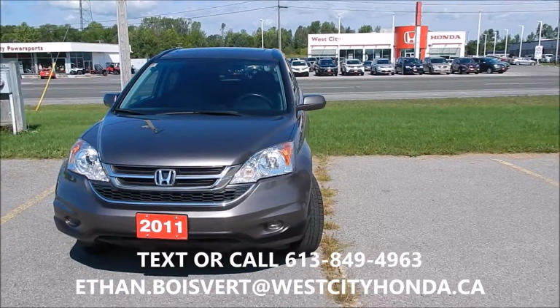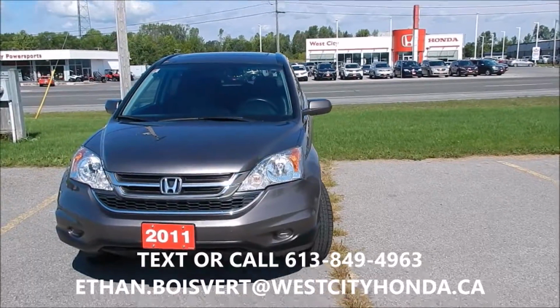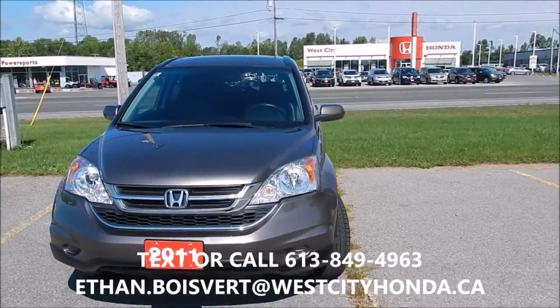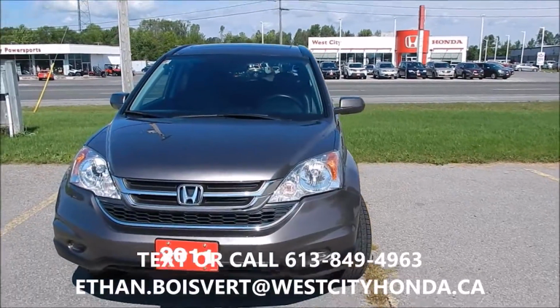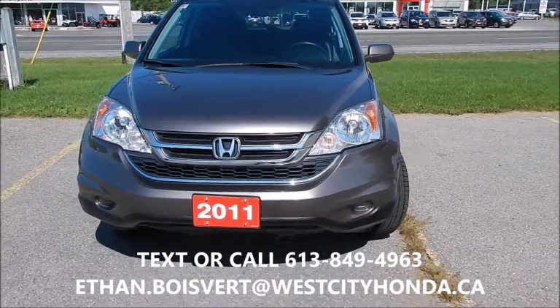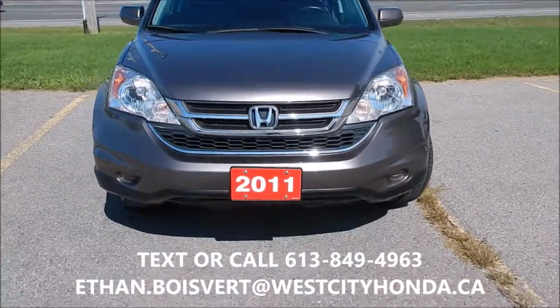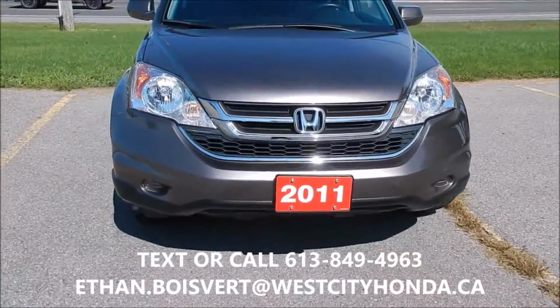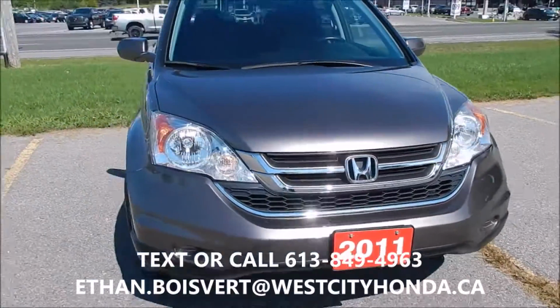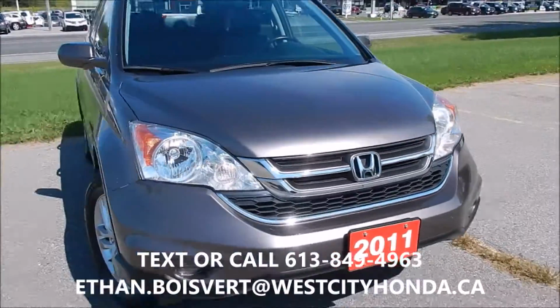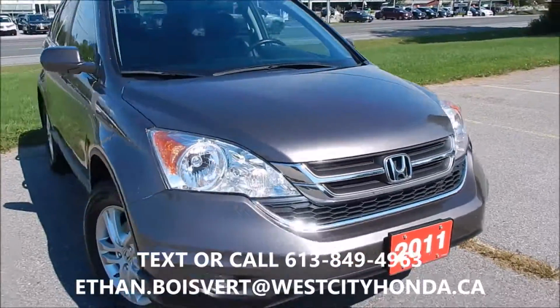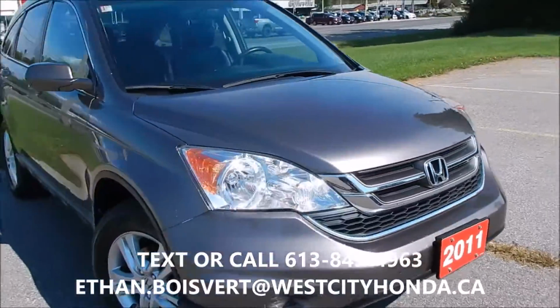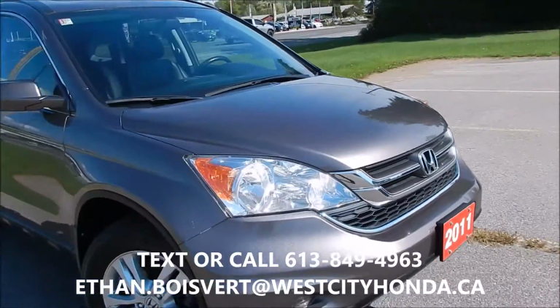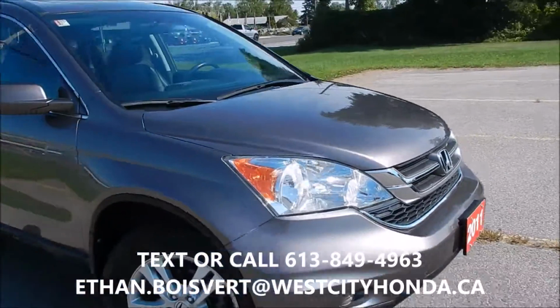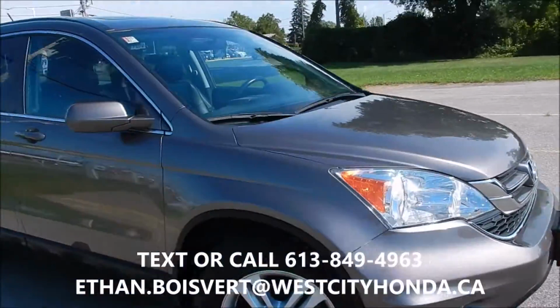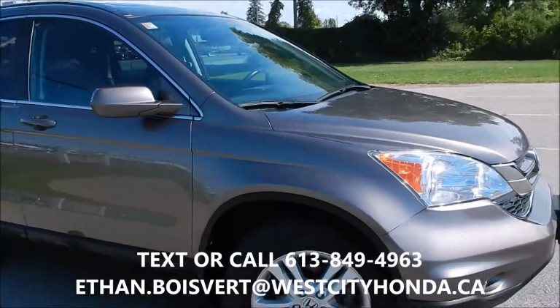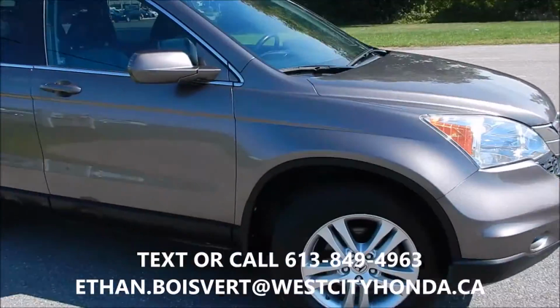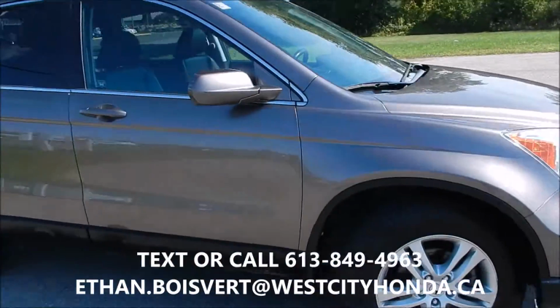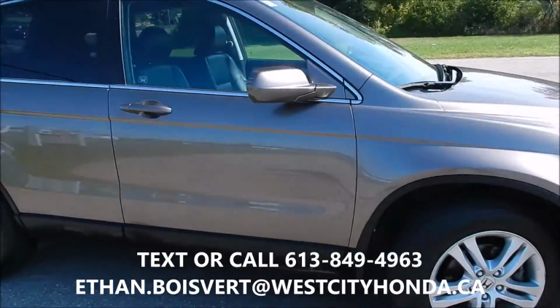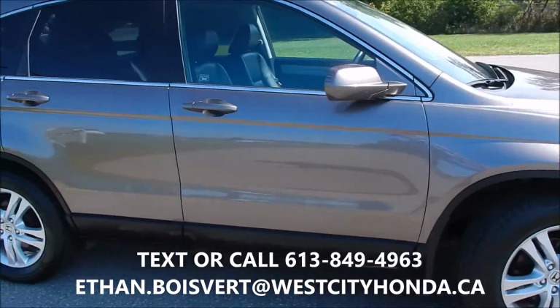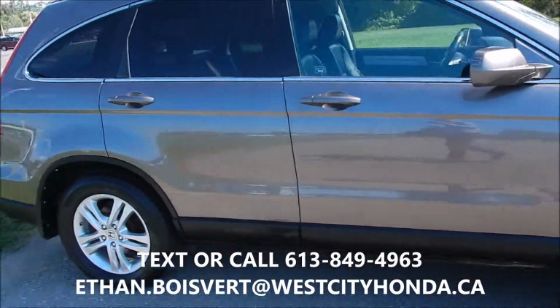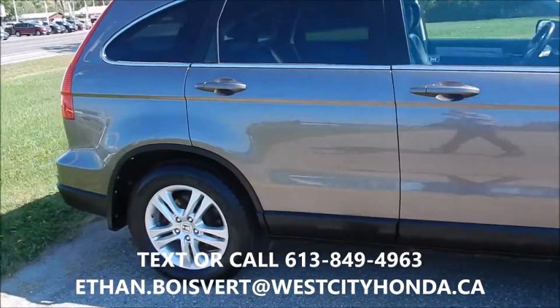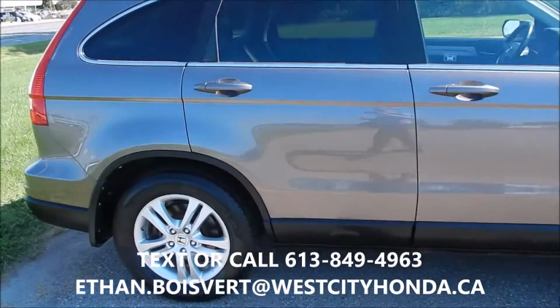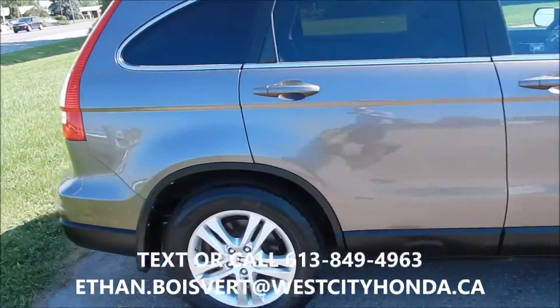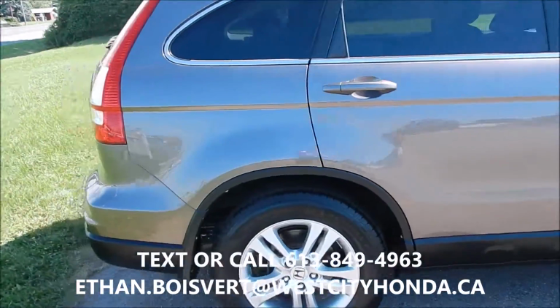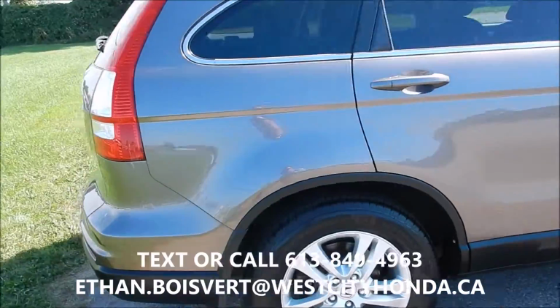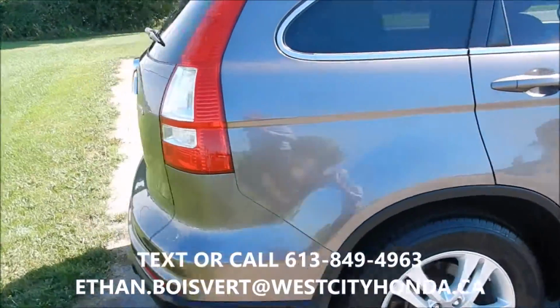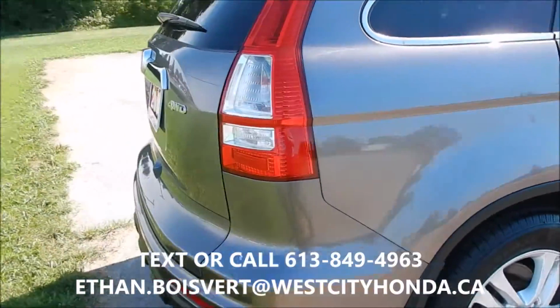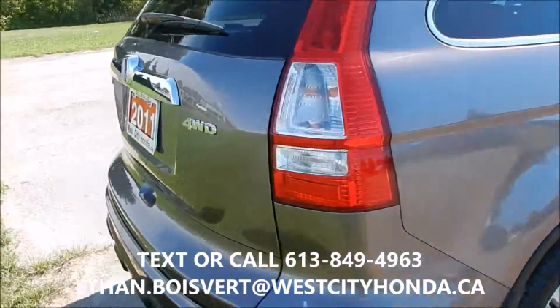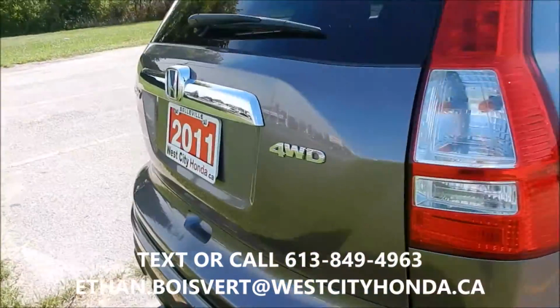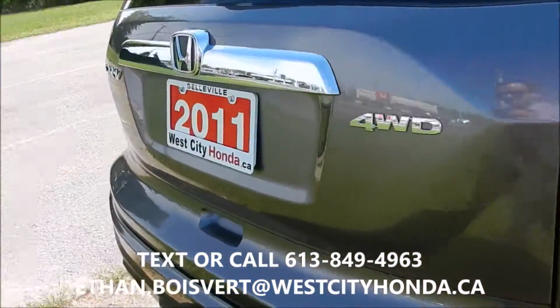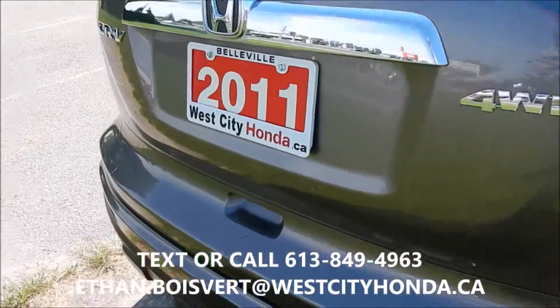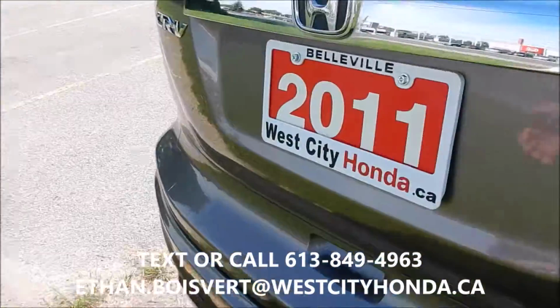We're going to do a quick walkthrough on this CR-V — 2011. They're calling this the brown exterior, alloy wheels, black leather interior, and of course all-wheel drive.